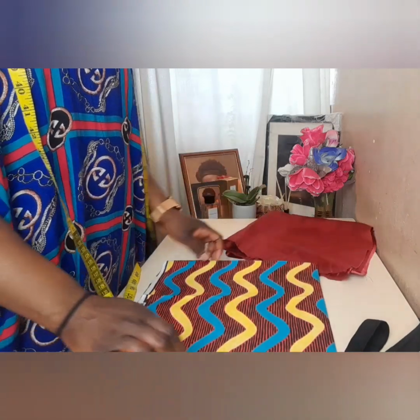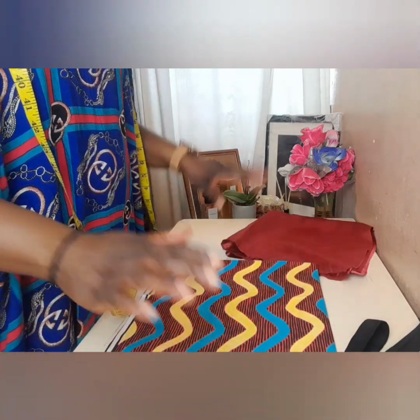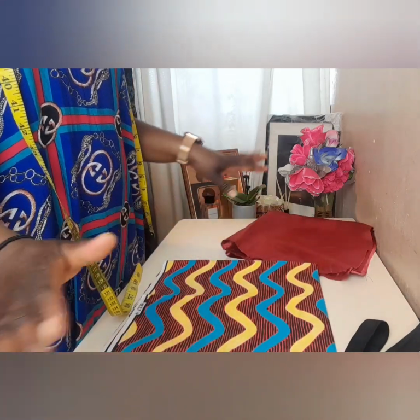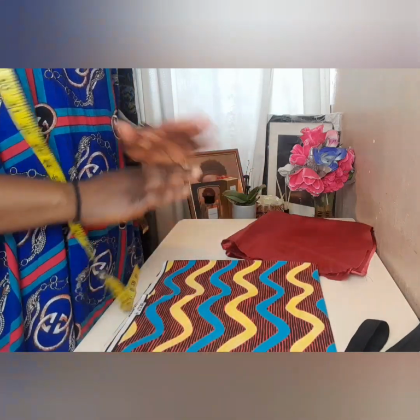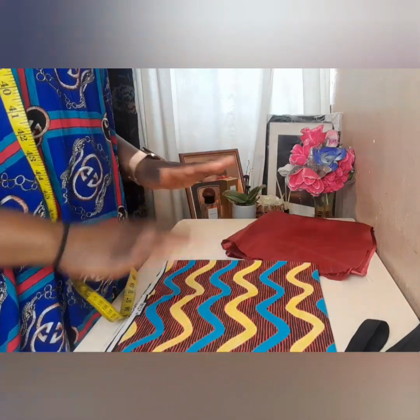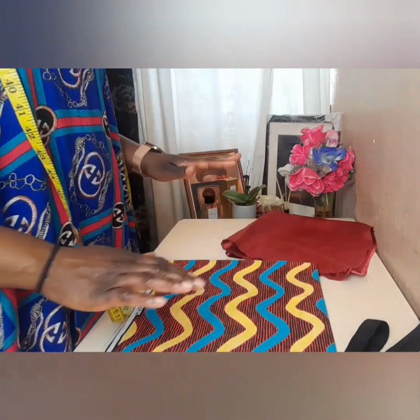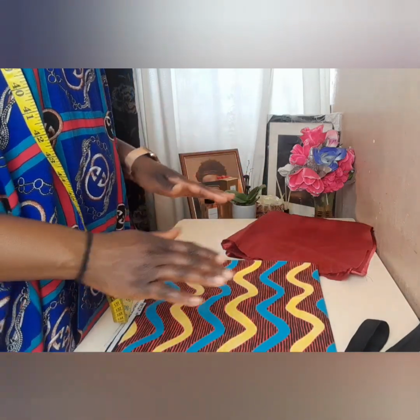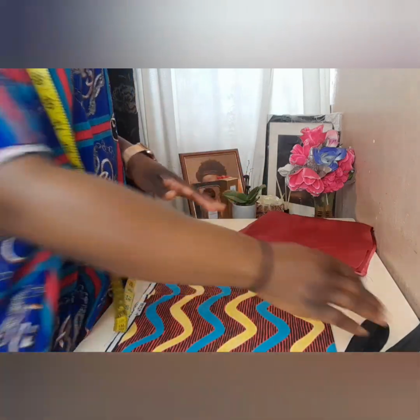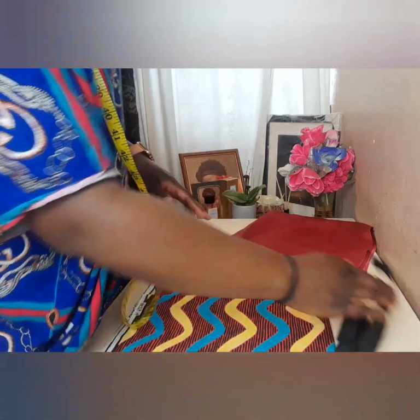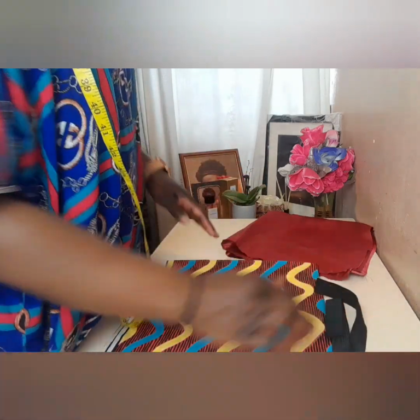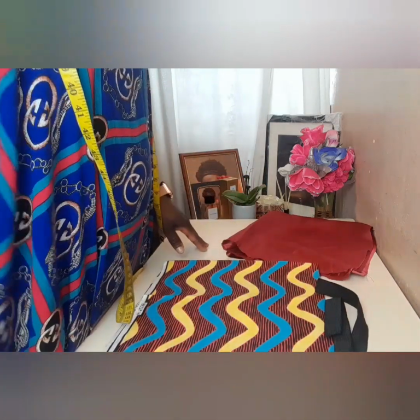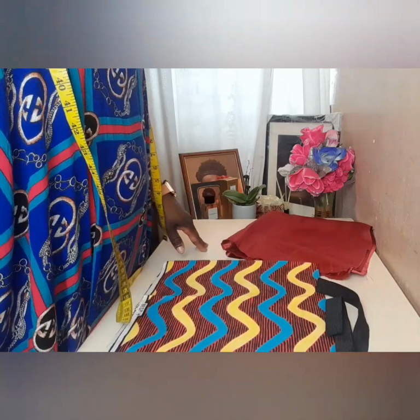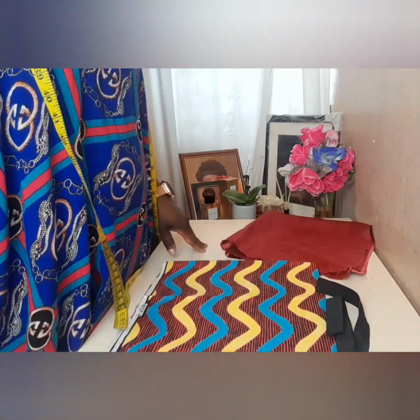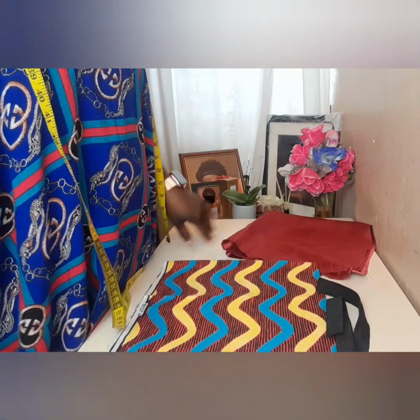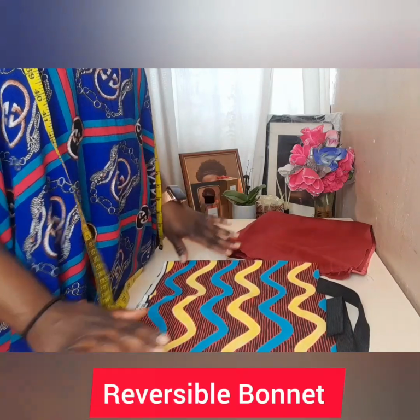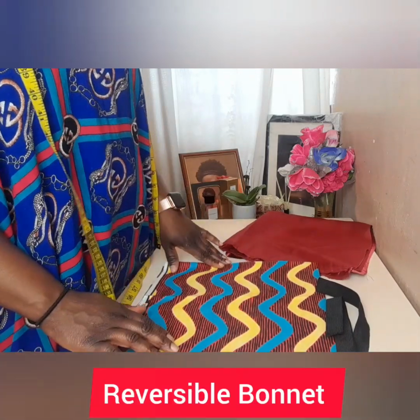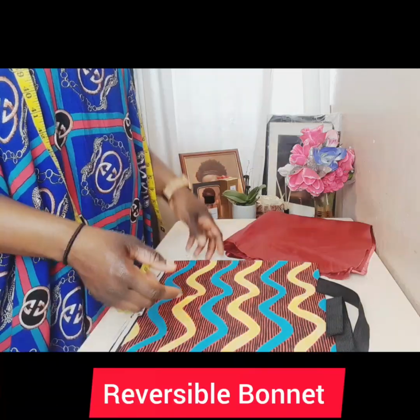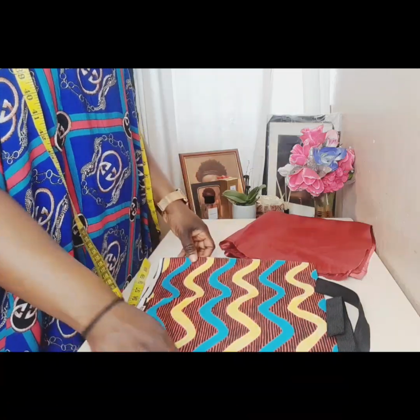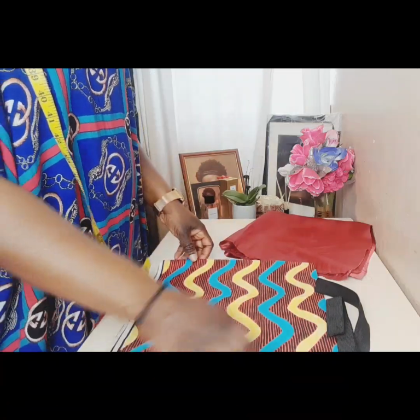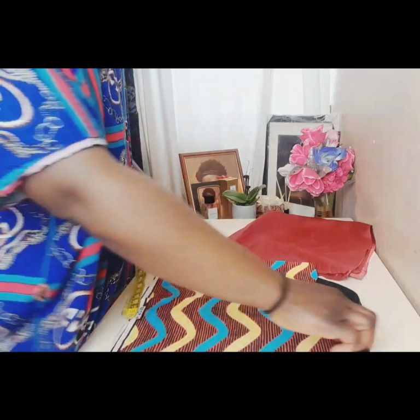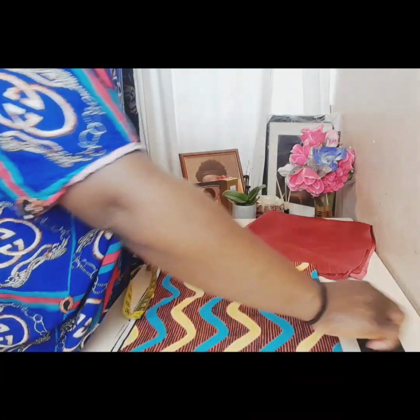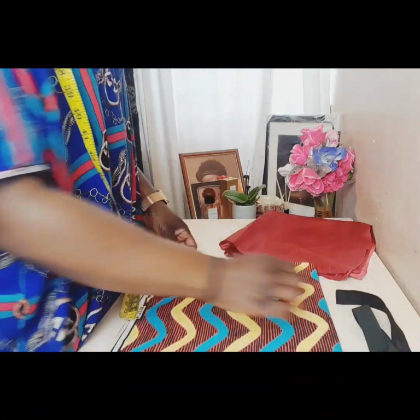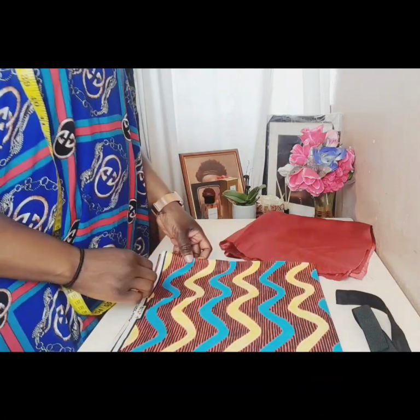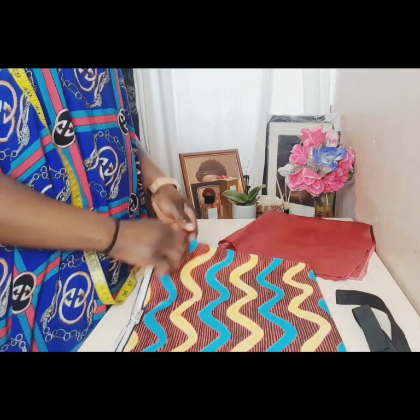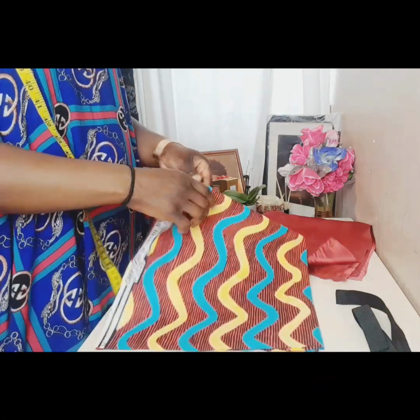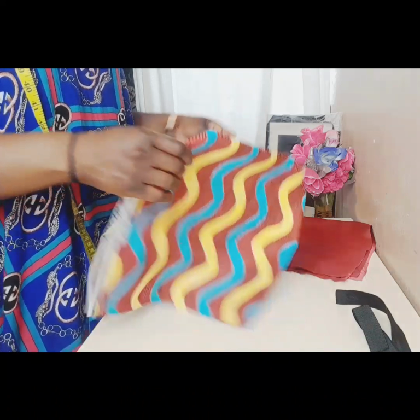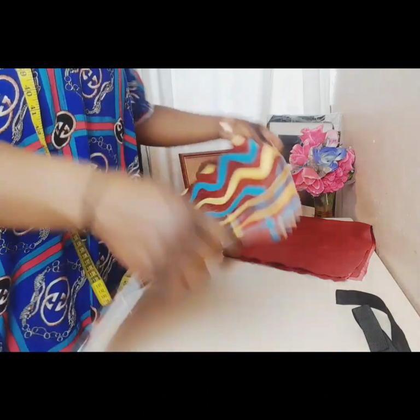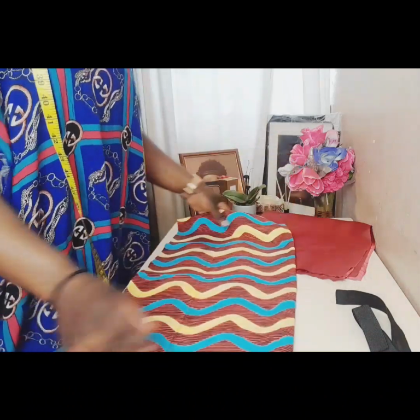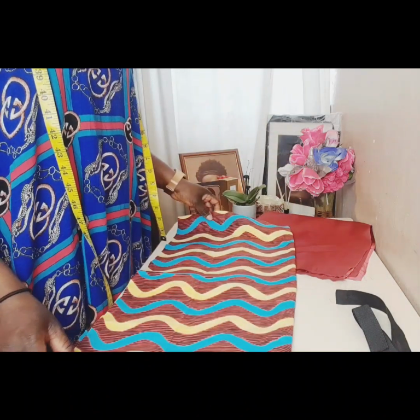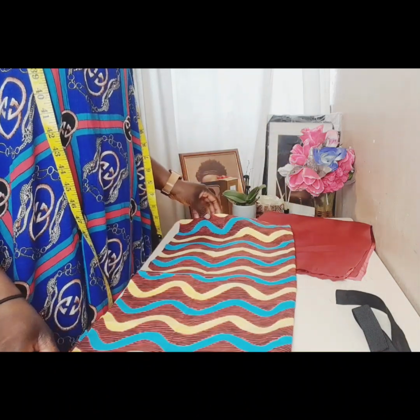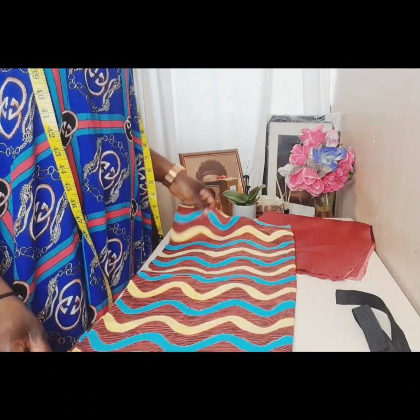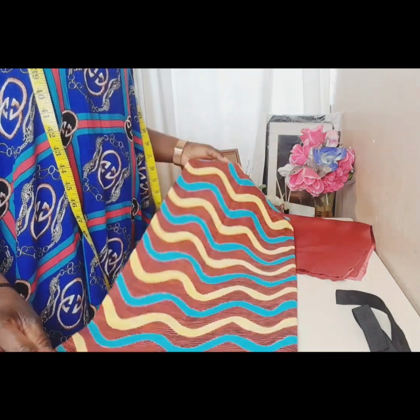You'll also need elastic and a sewing machine. I'll be working with anchor fabric and satin, but you can use any fabric of your choice. I'll be showing you how to make a reversible bonnet, so let's get started. I've already cut out the fabric.